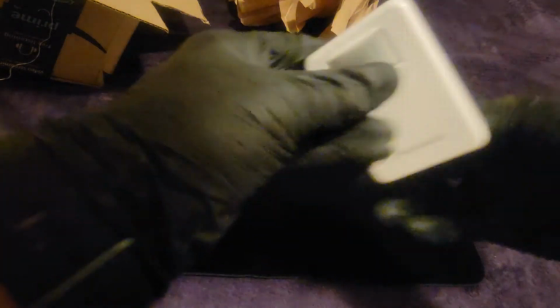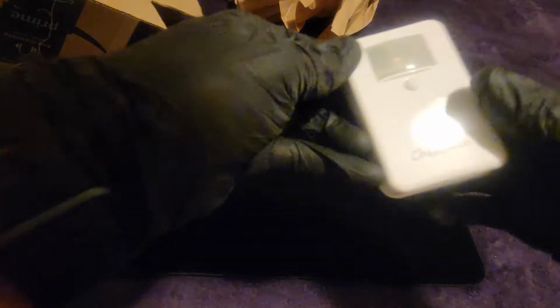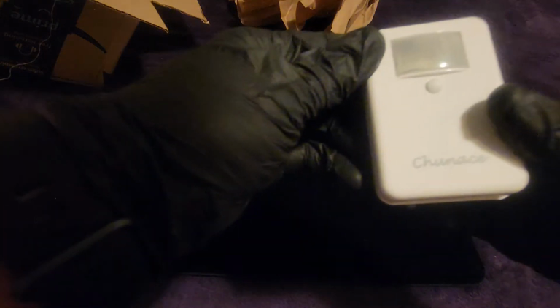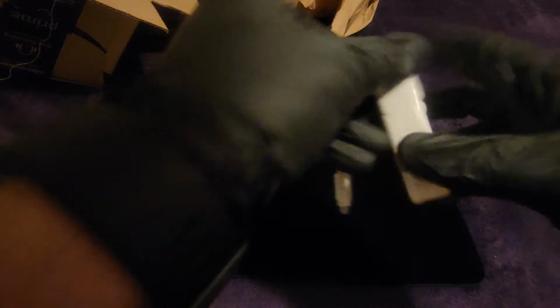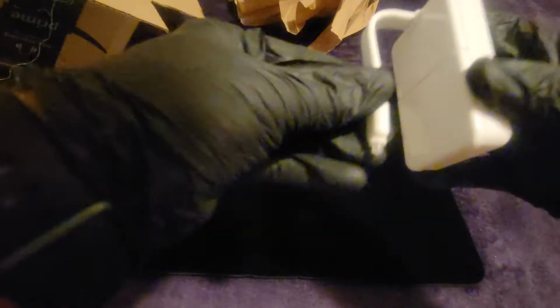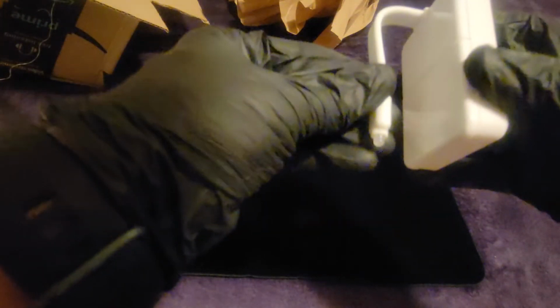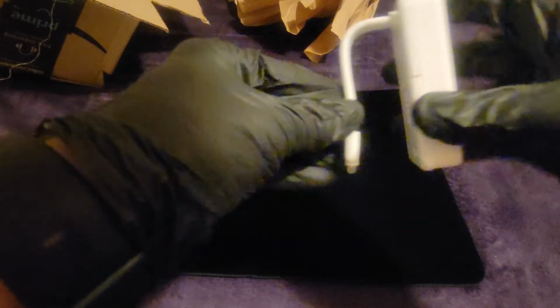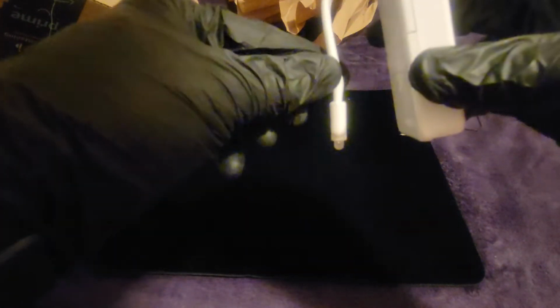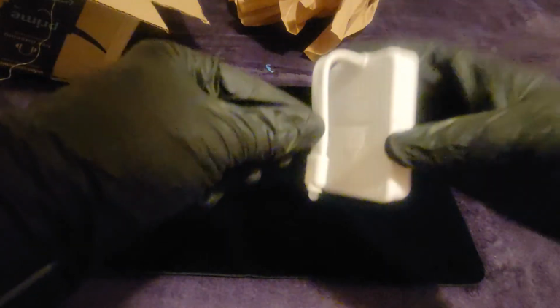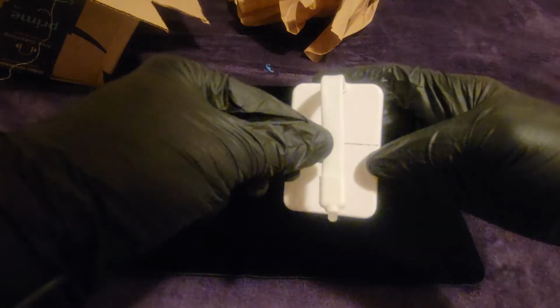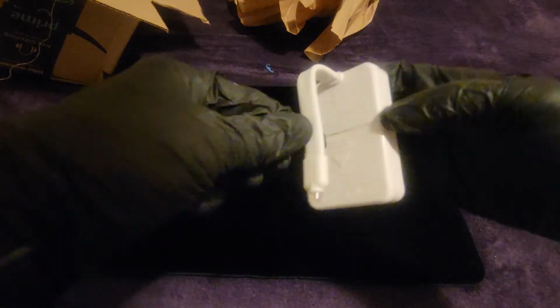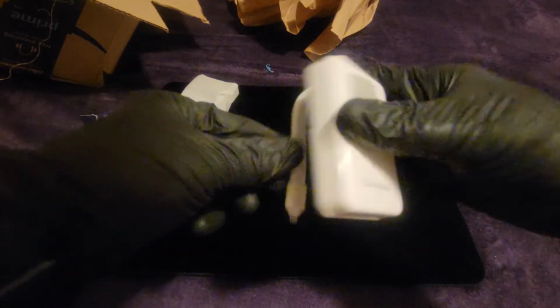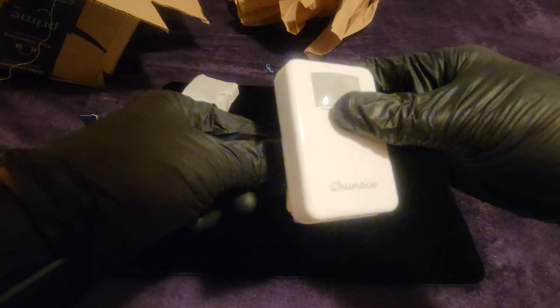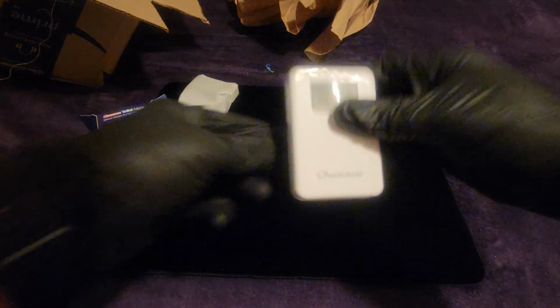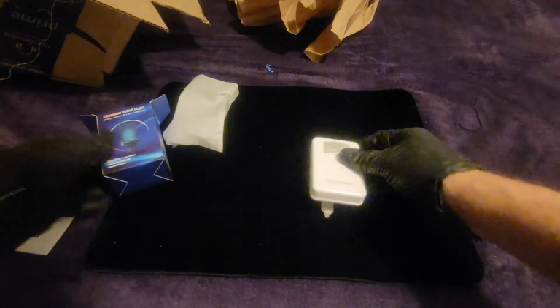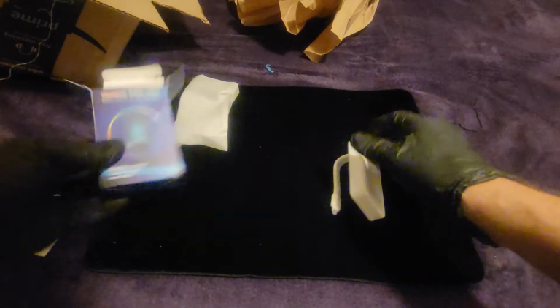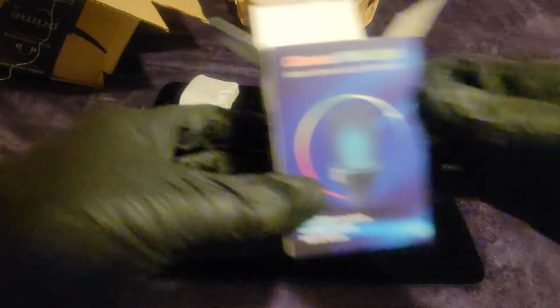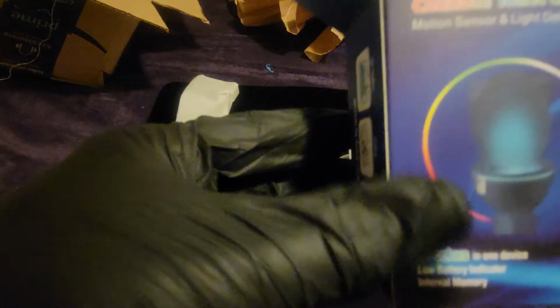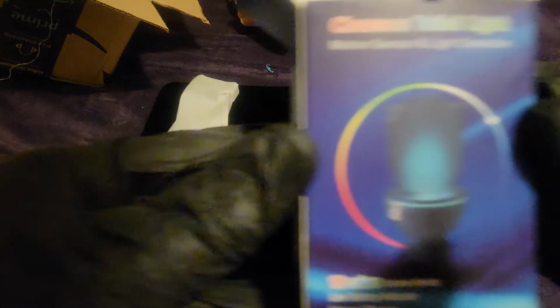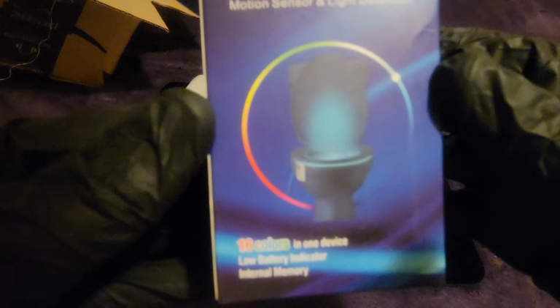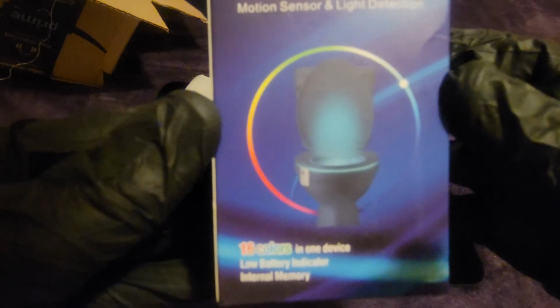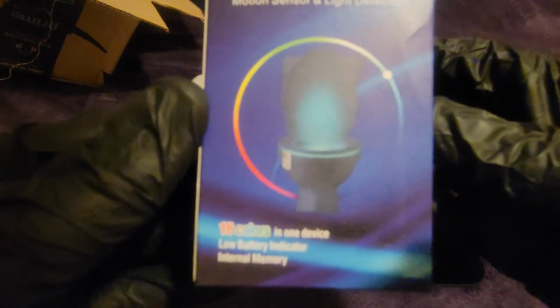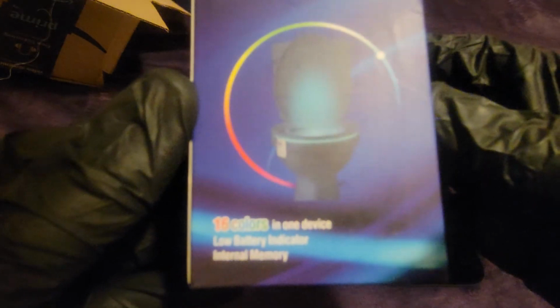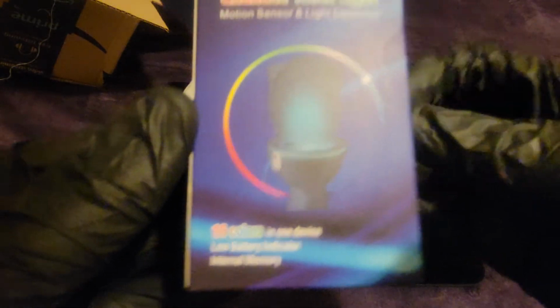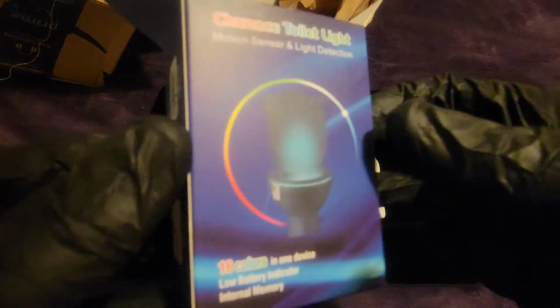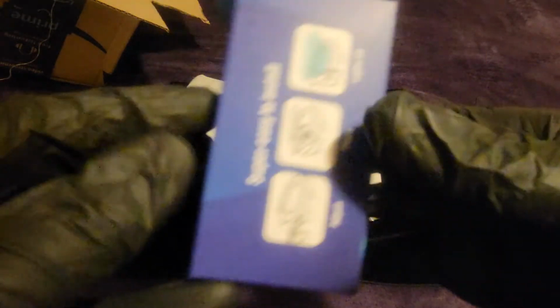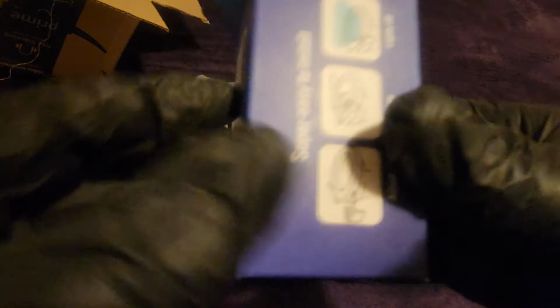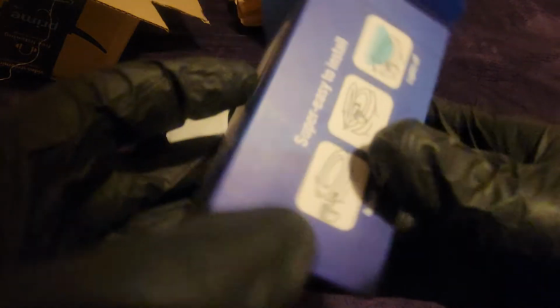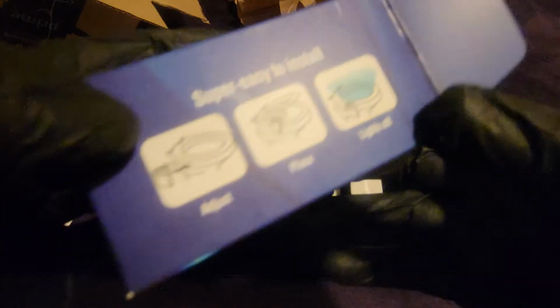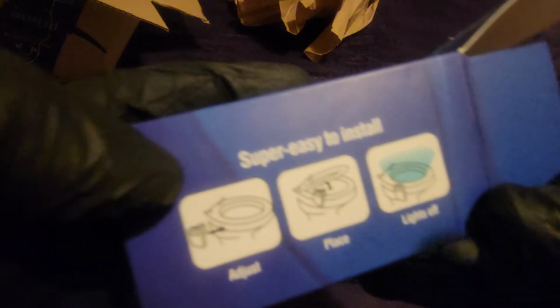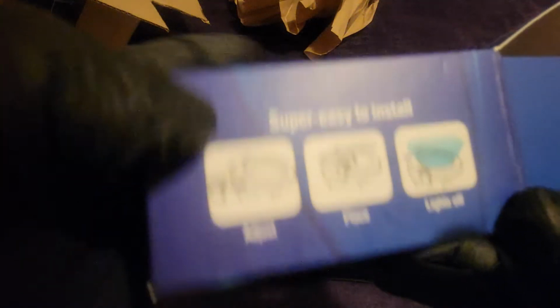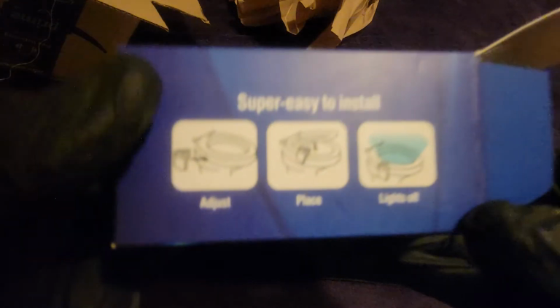So this is supposed to make lights in your toilet. It changes colors to glow your toilet in the dark — that's what the picture is trying to say here. And it's easy to install.